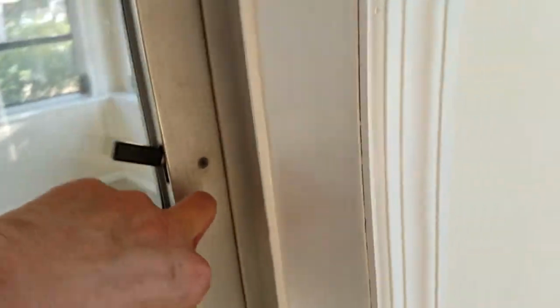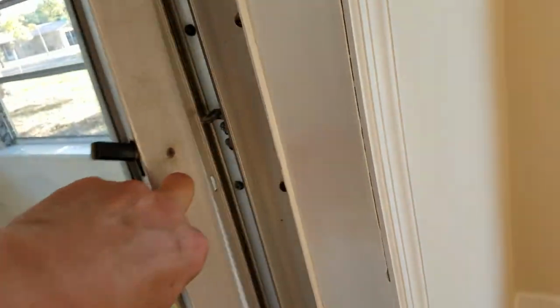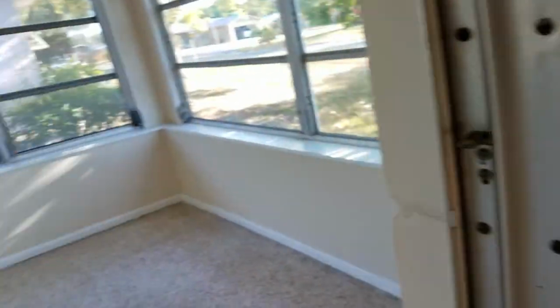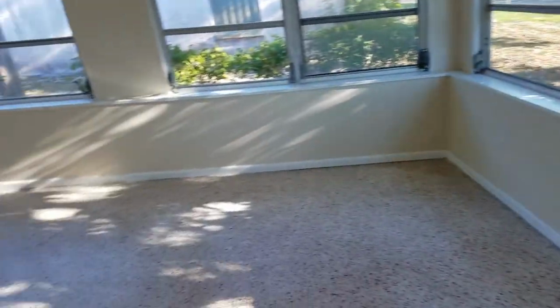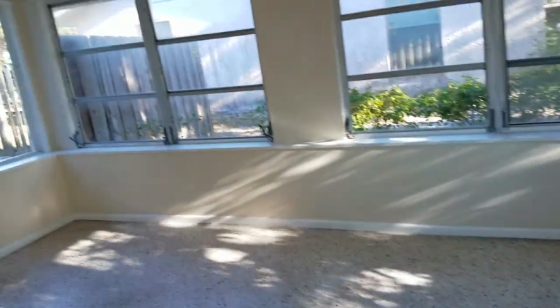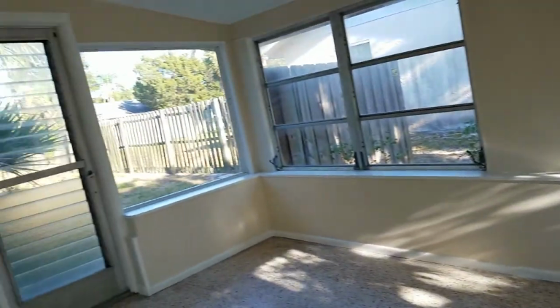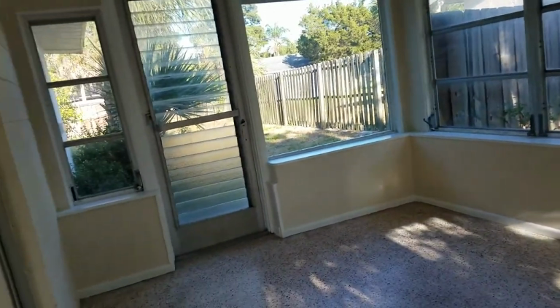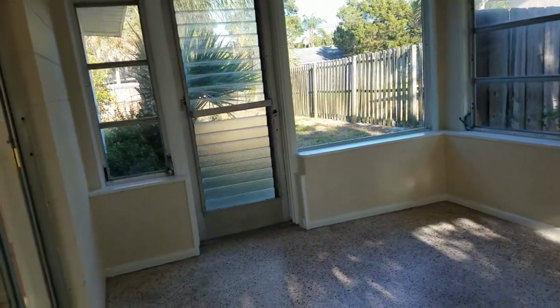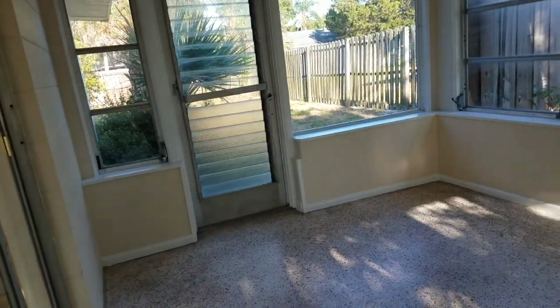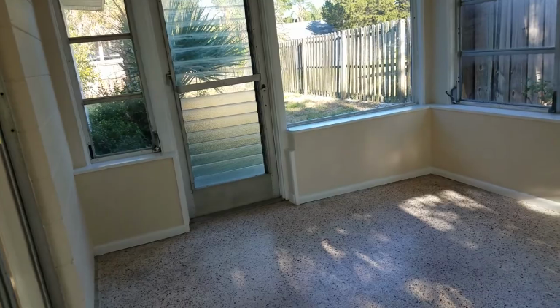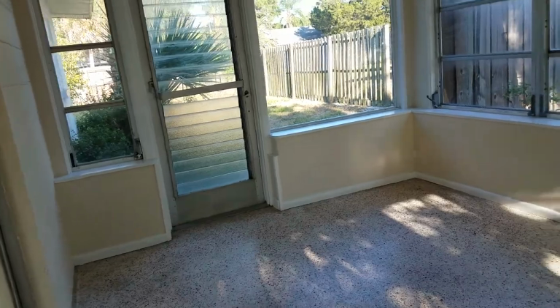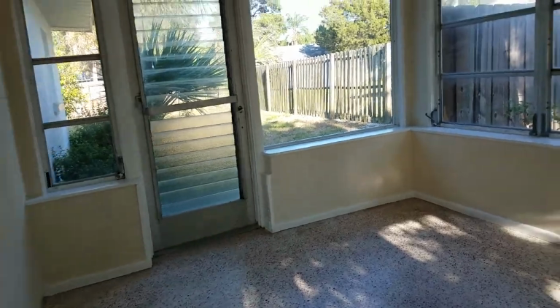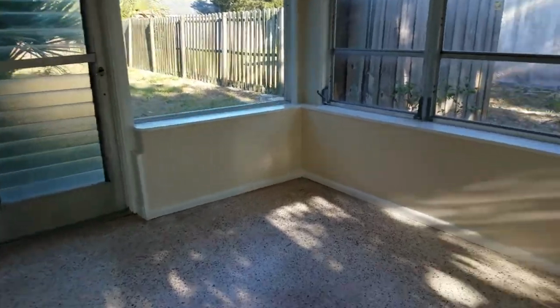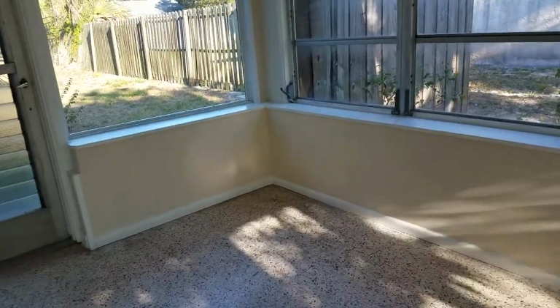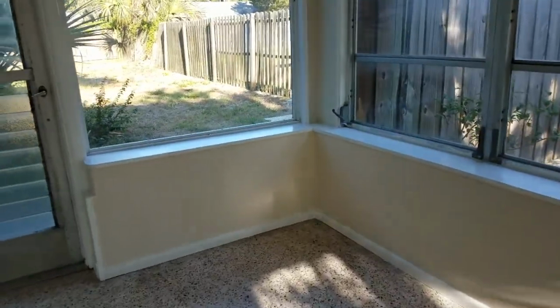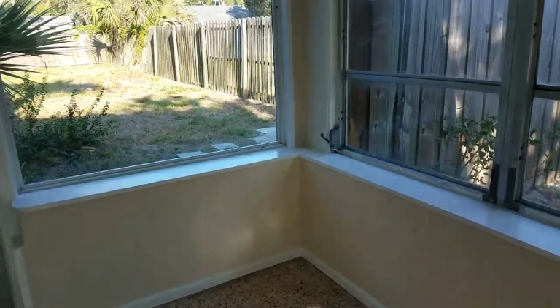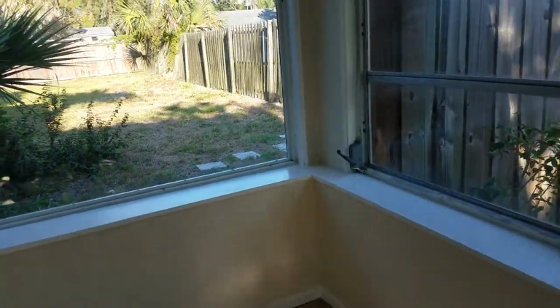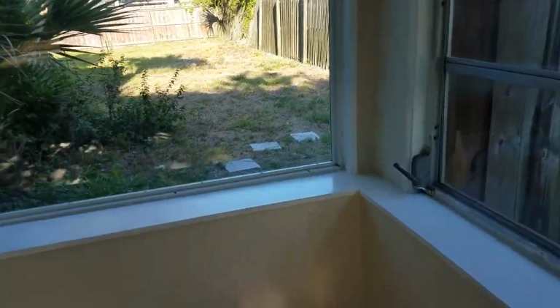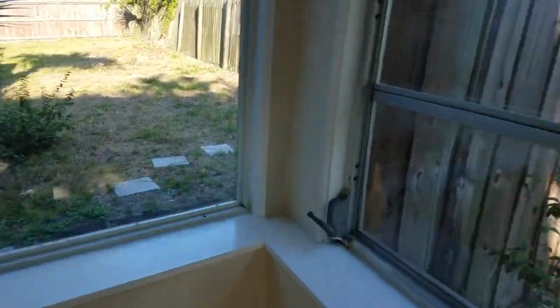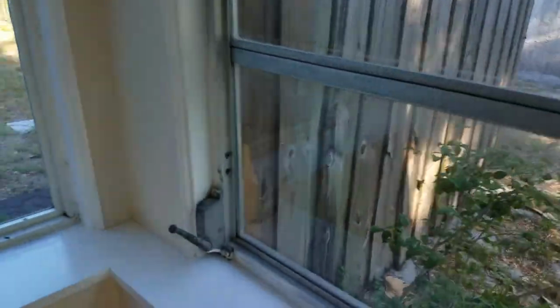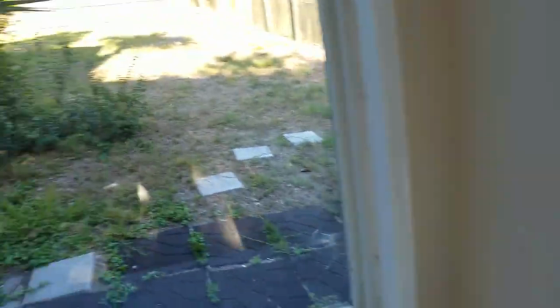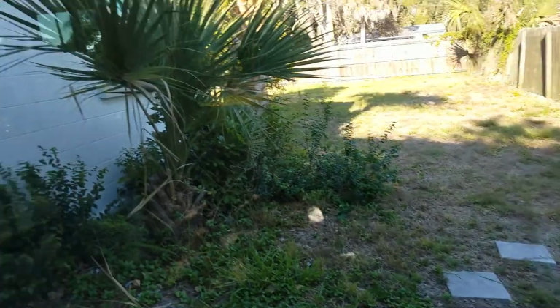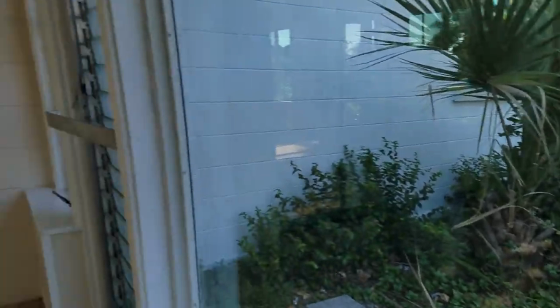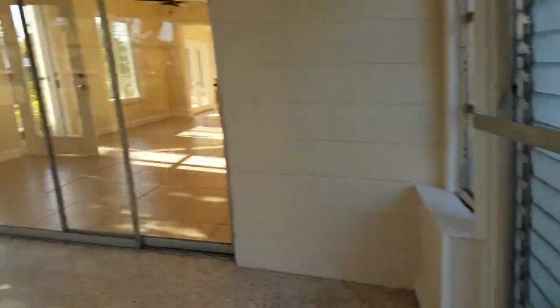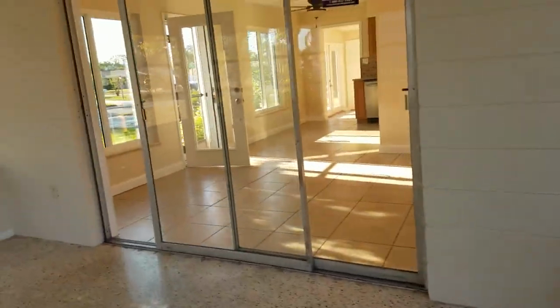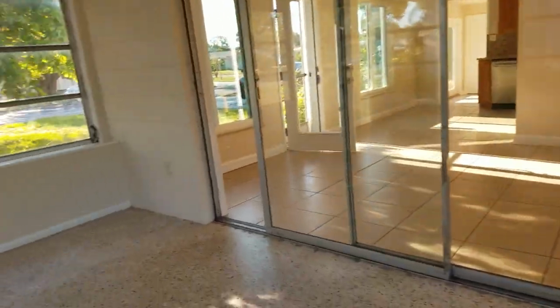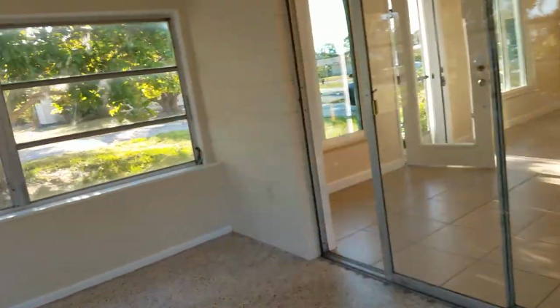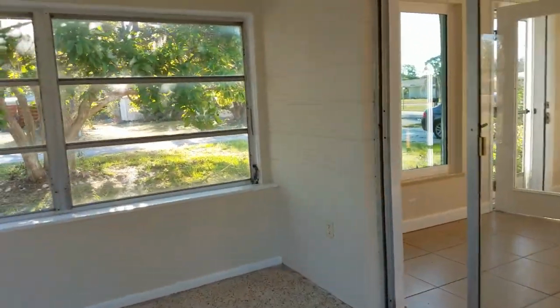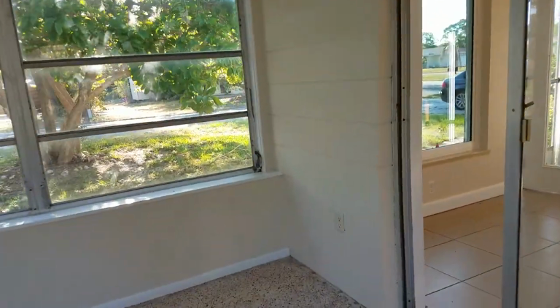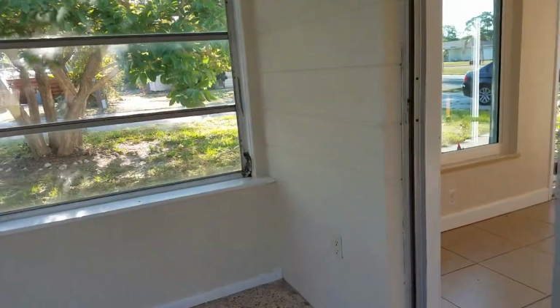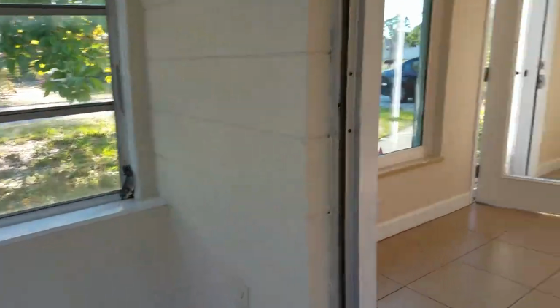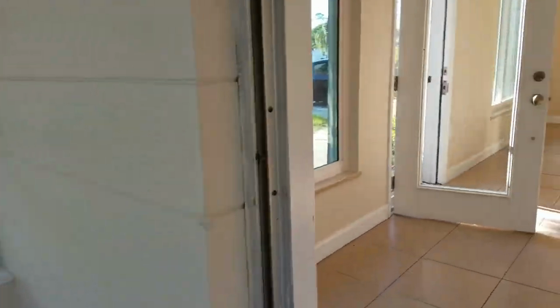Nice little sun room. No air conditioning out here. Get a good shot of the backyard. Older crank-out windows but that's out here — it's not air conditioned anyway, so it's just kind of like this little bonus room.